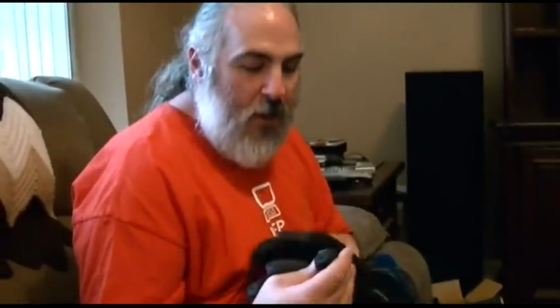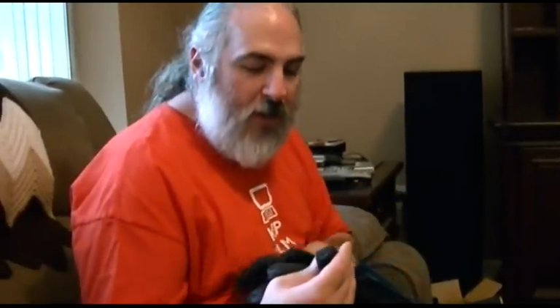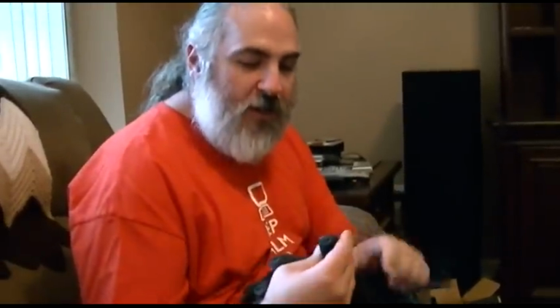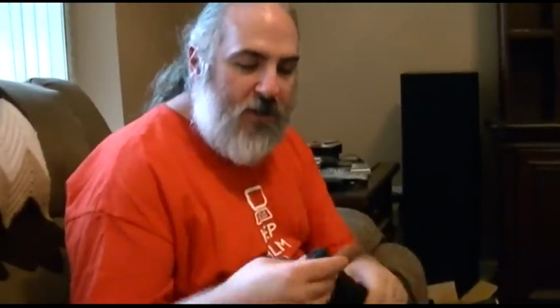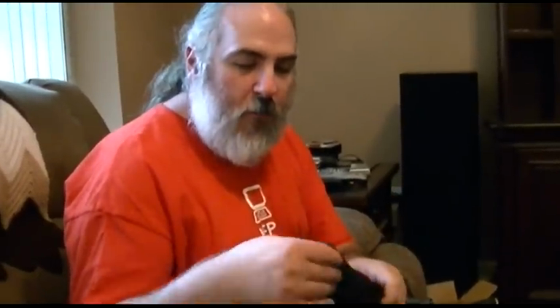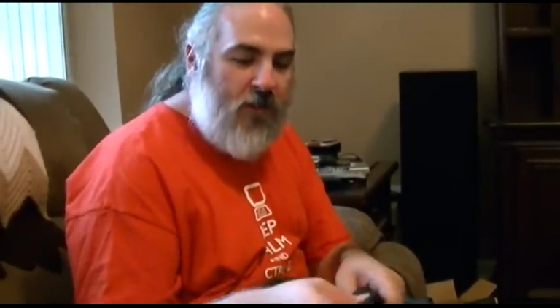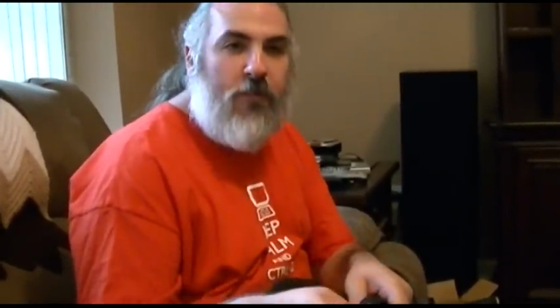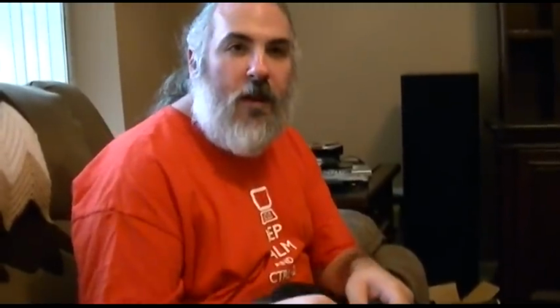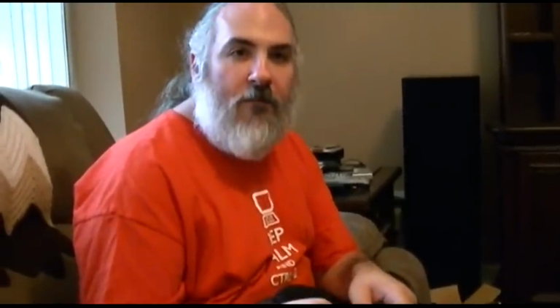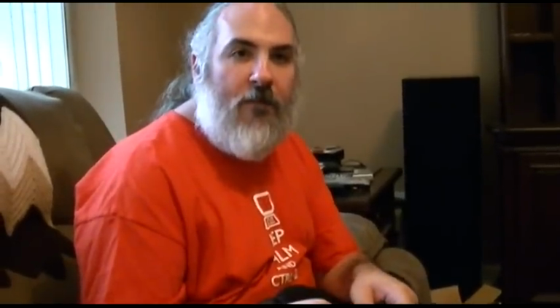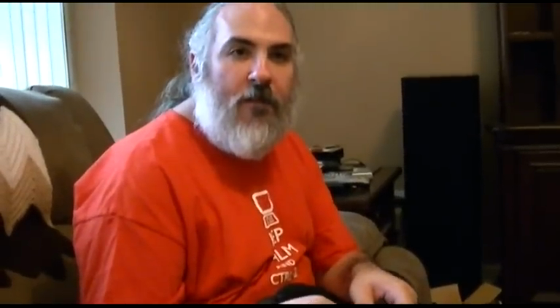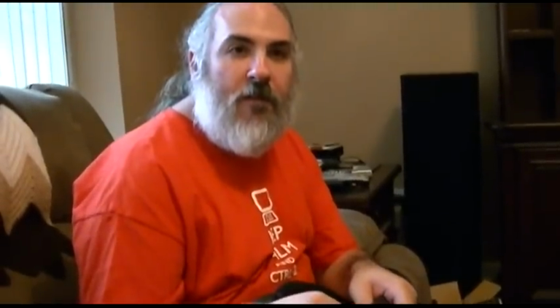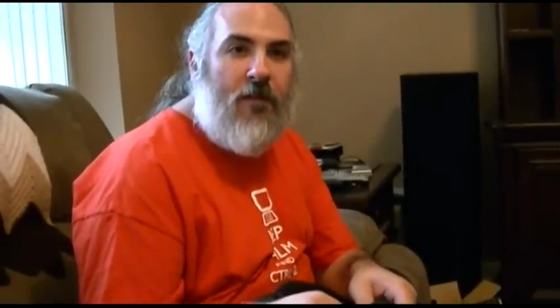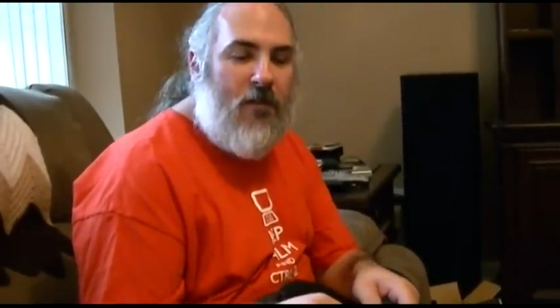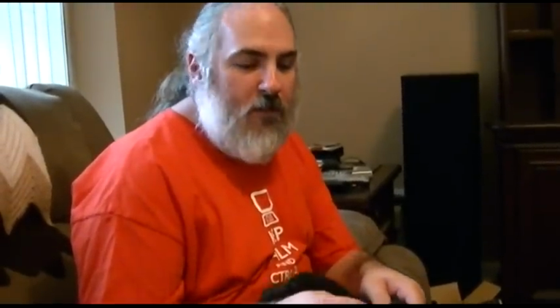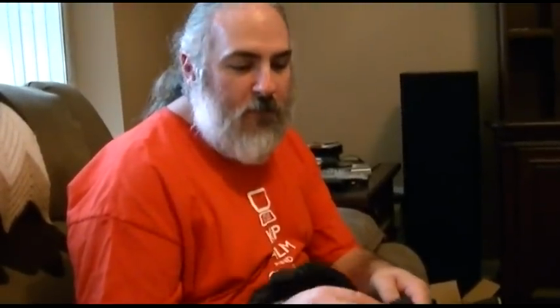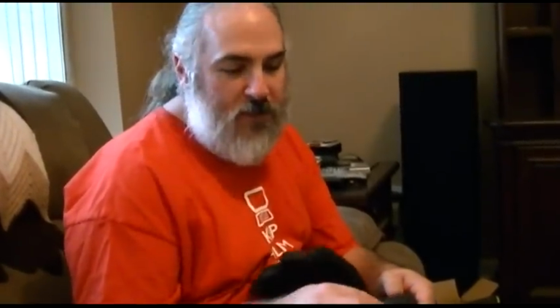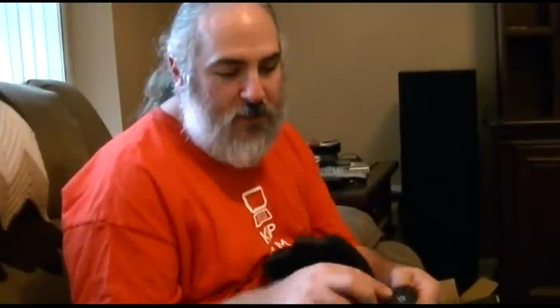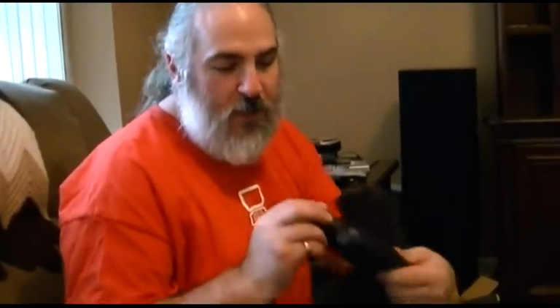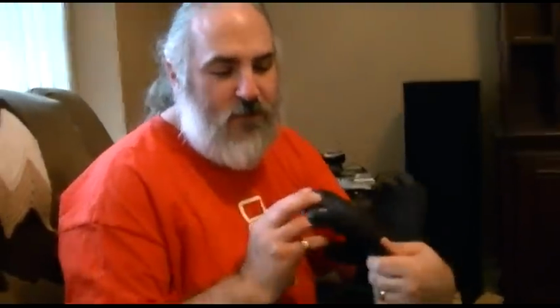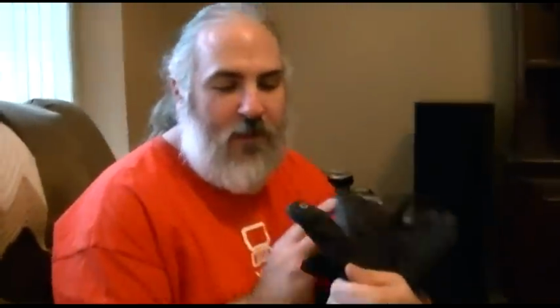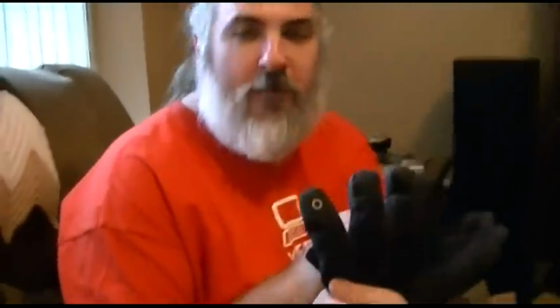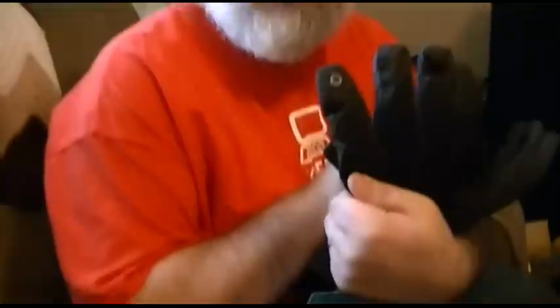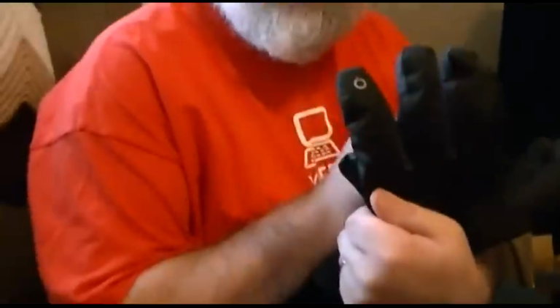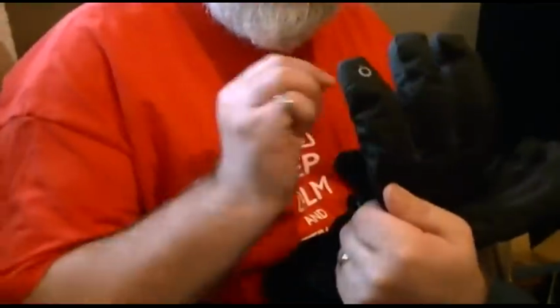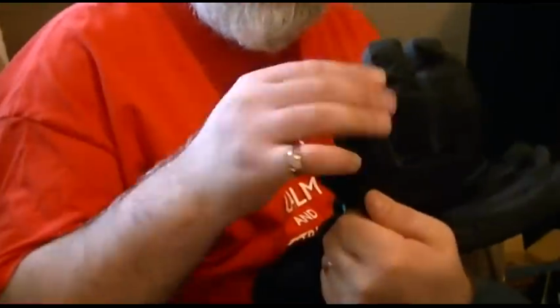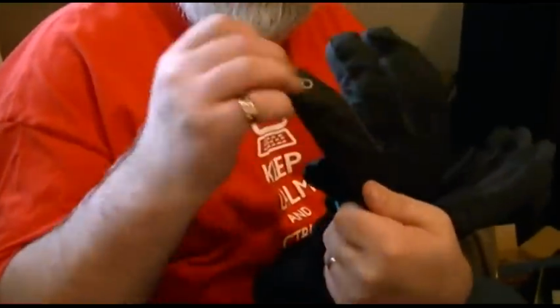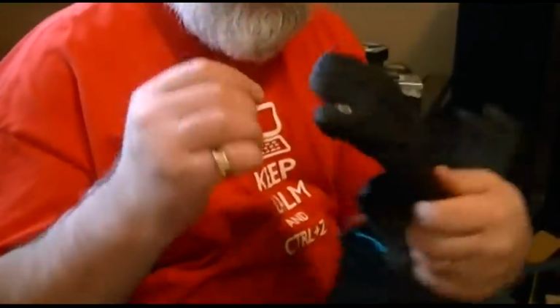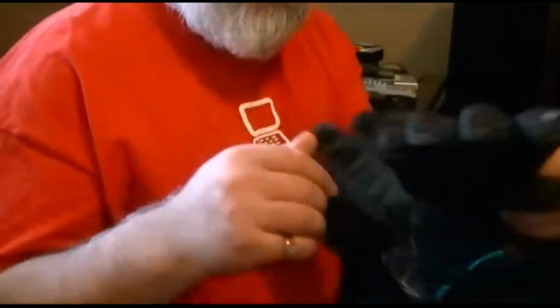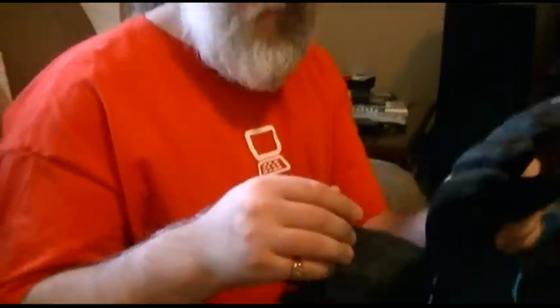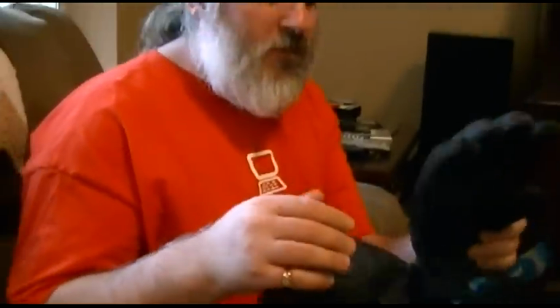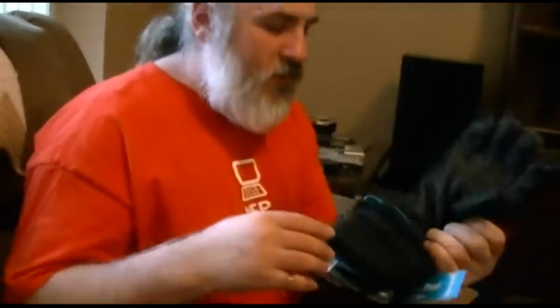Actually, it works through the glove. Really? That's why it has like a power symbol on it. Wow. It works through the glove.